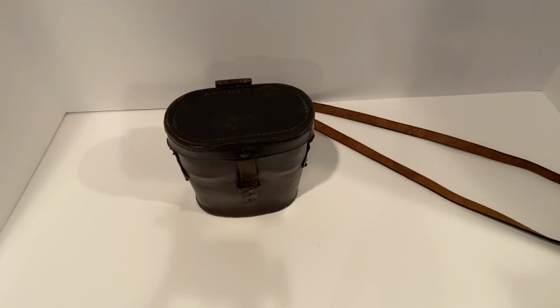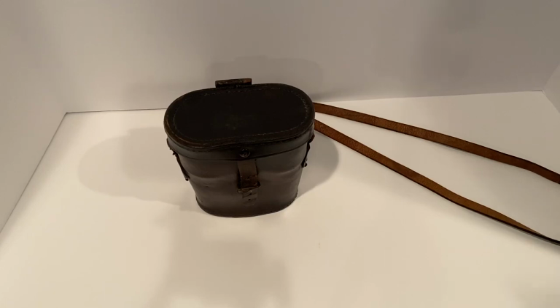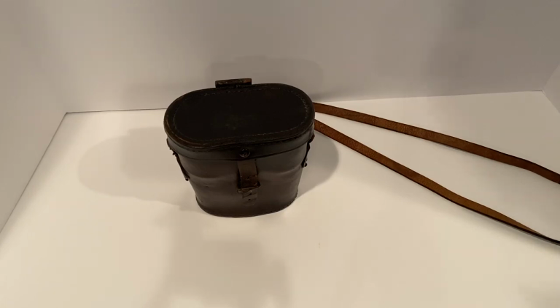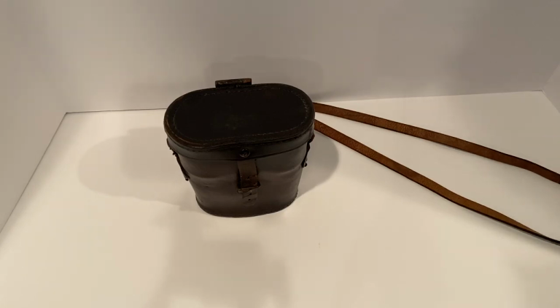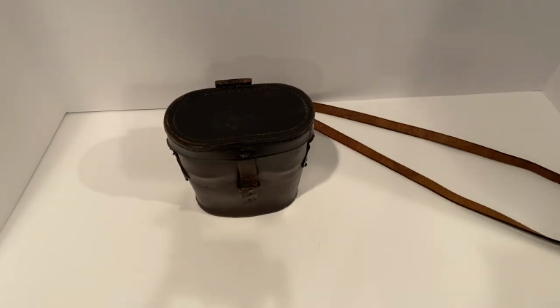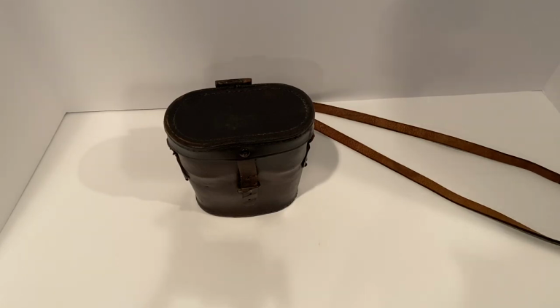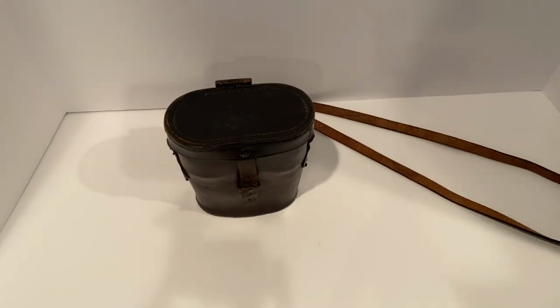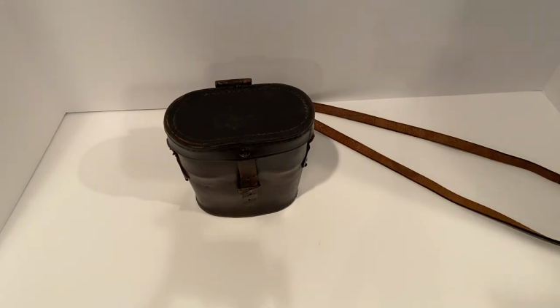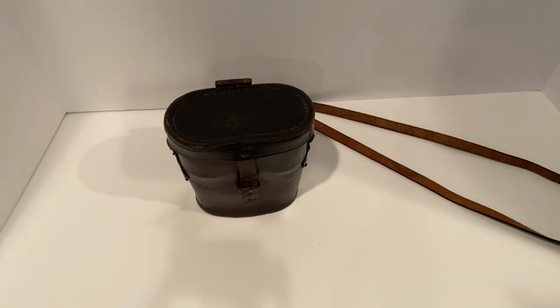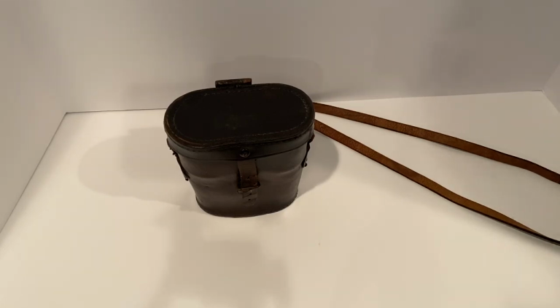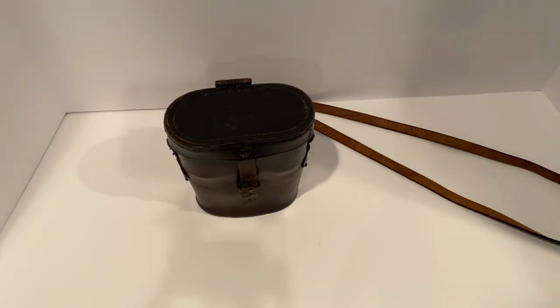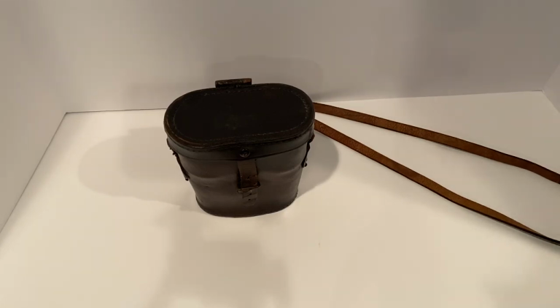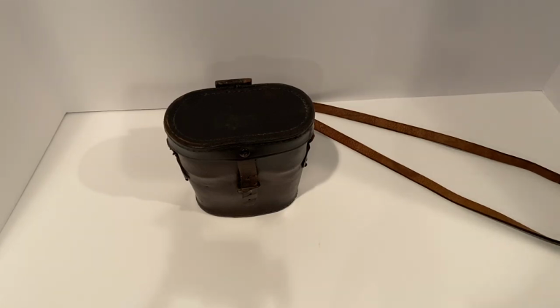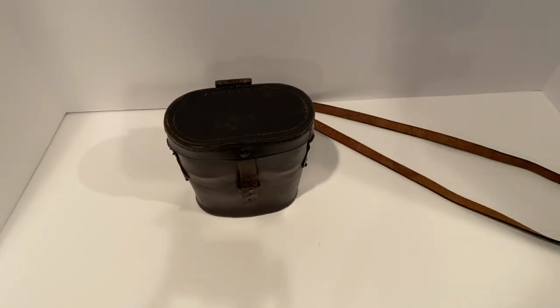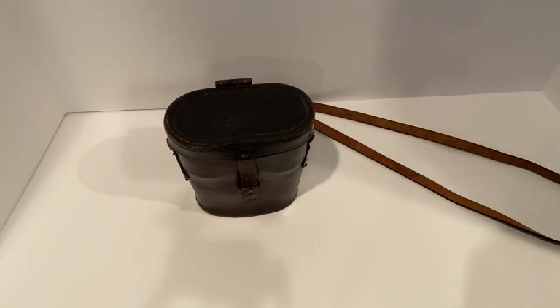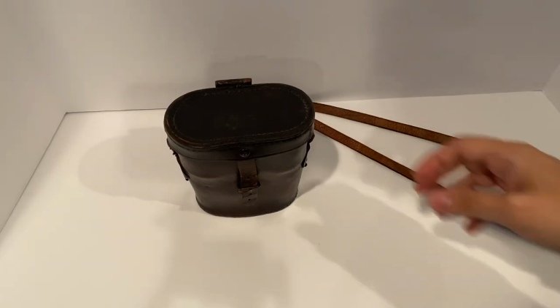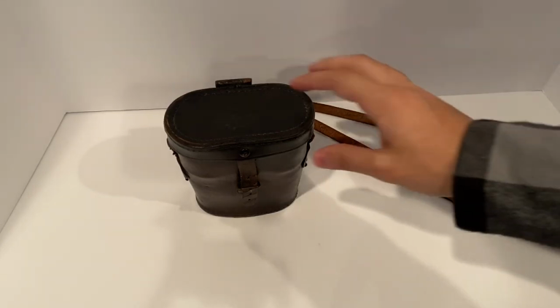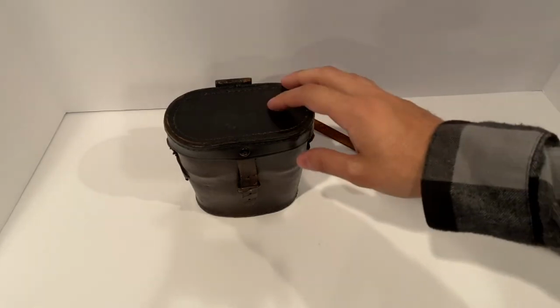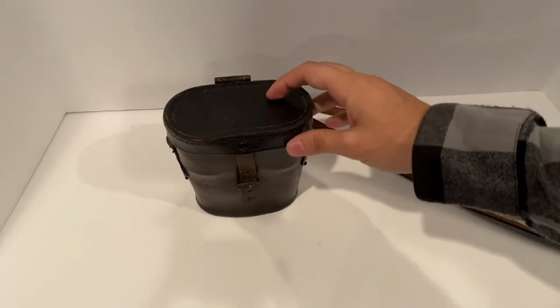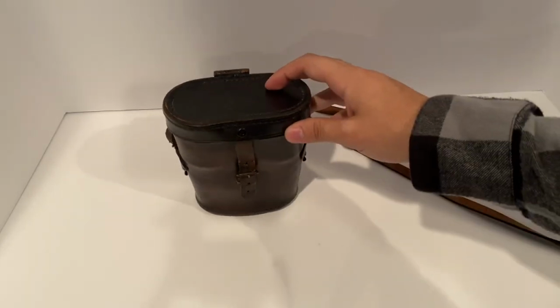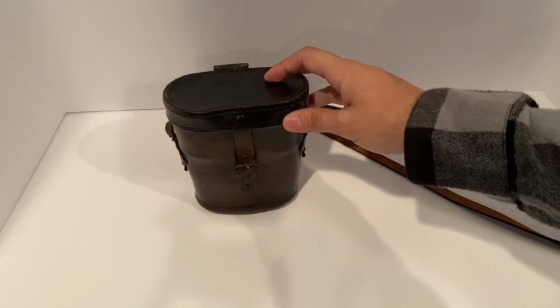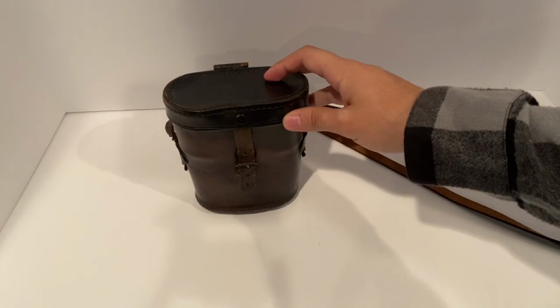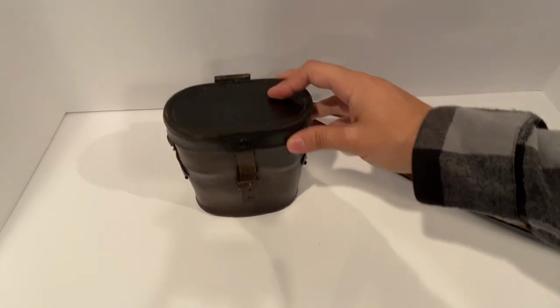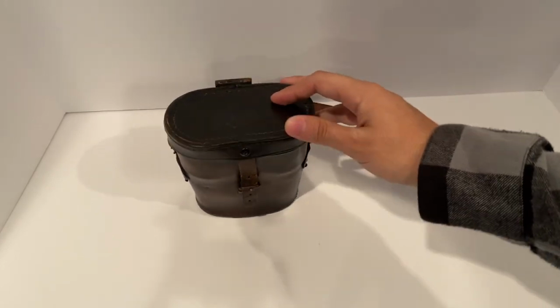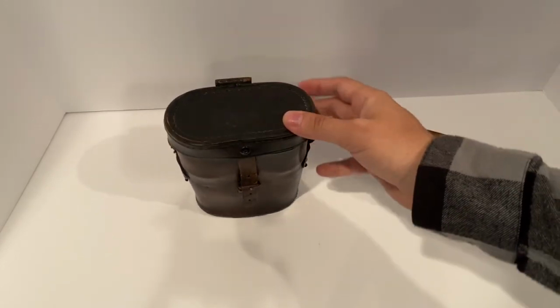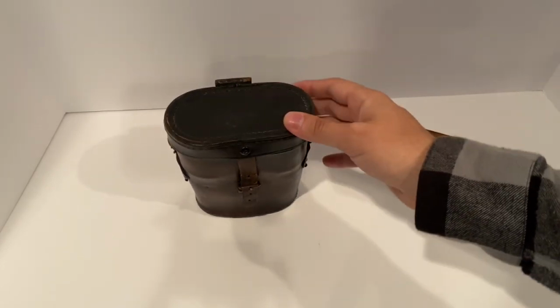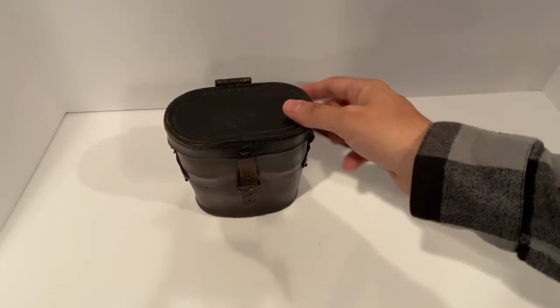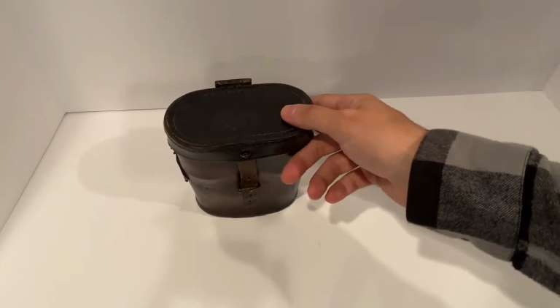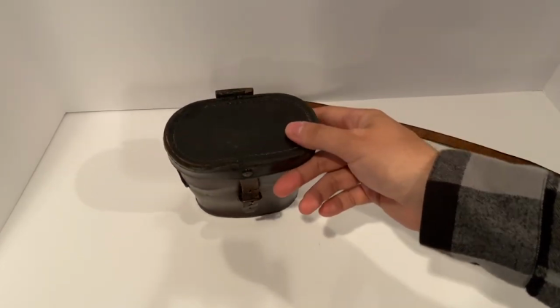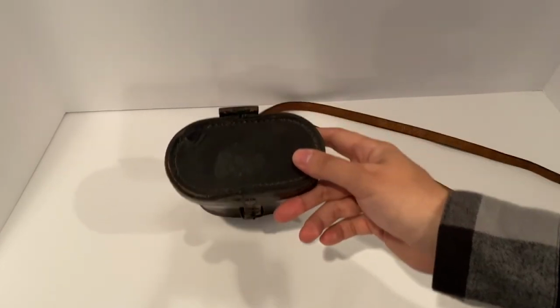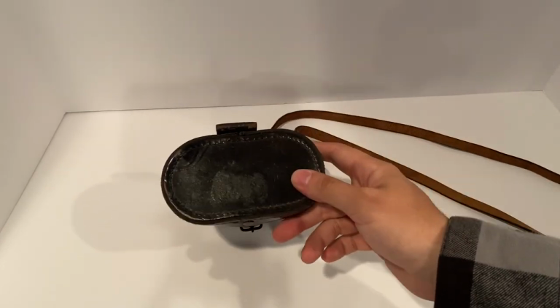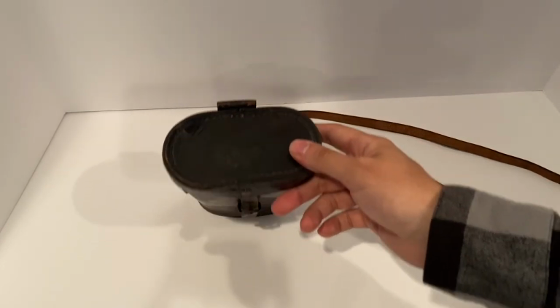What's up you guys, welcome back to Herodotus Learning. Today what we have here is a pair of binoculars from the Spanish-American War in its original case.